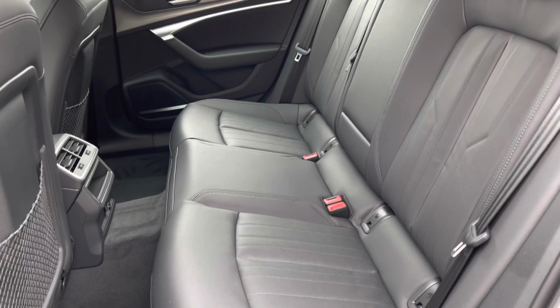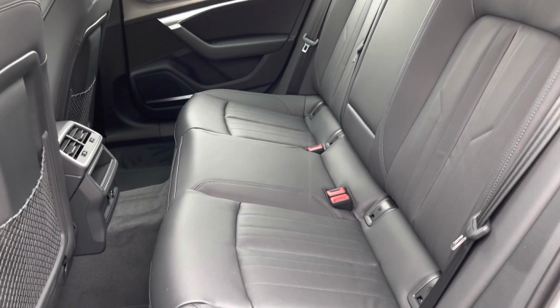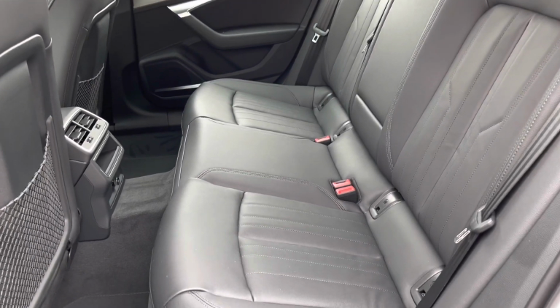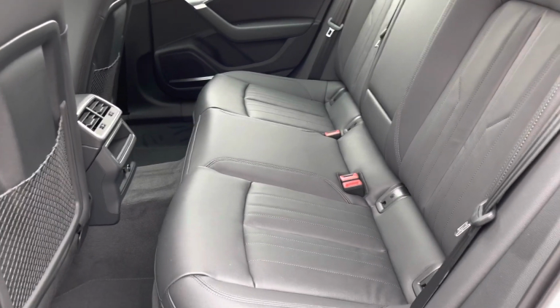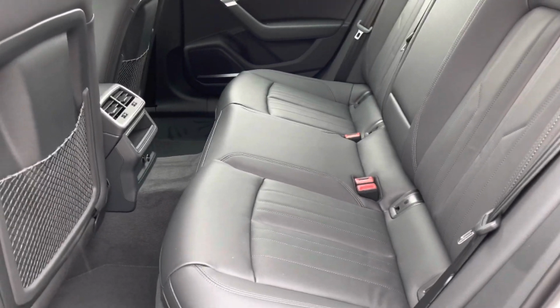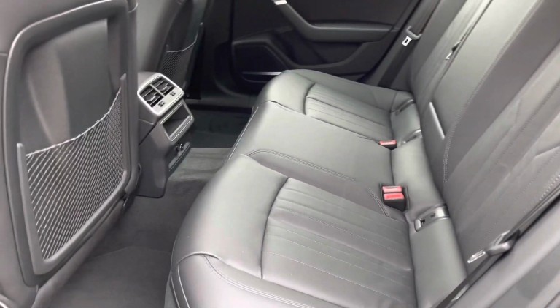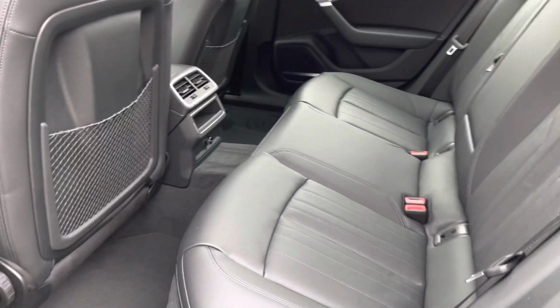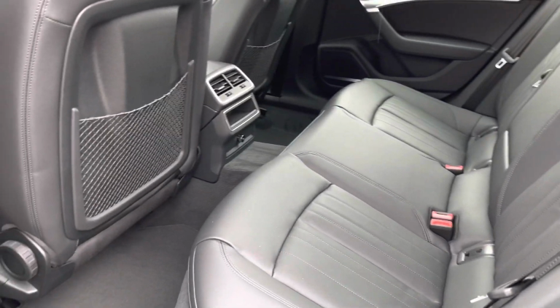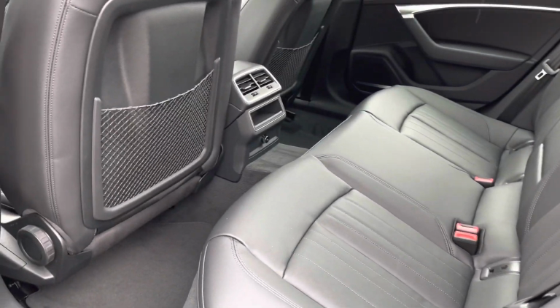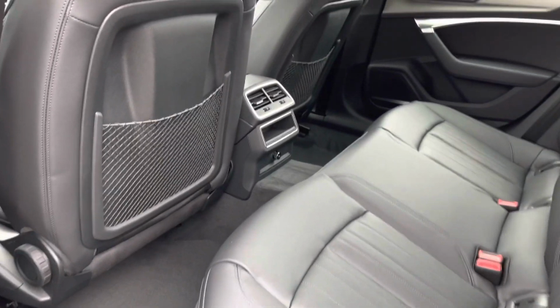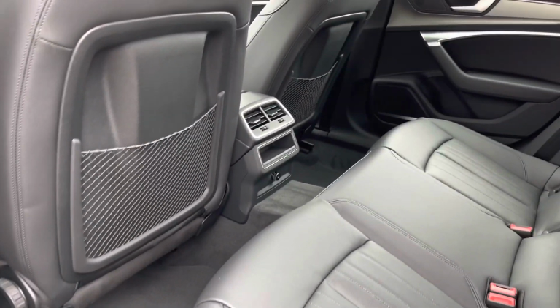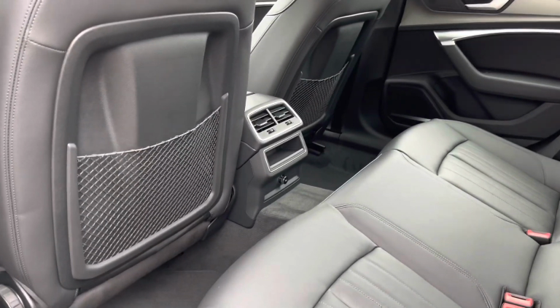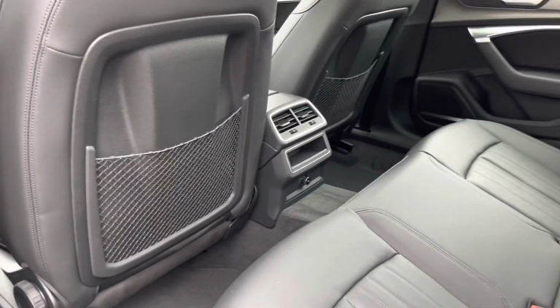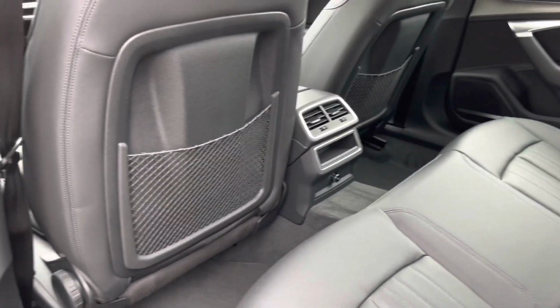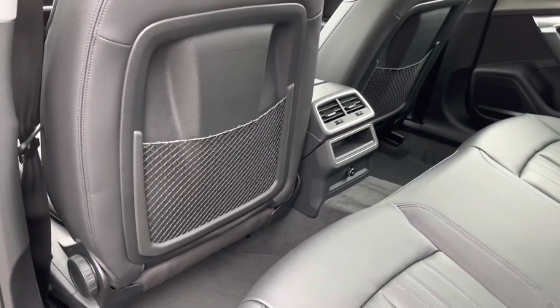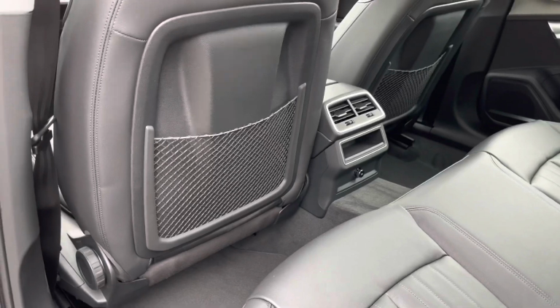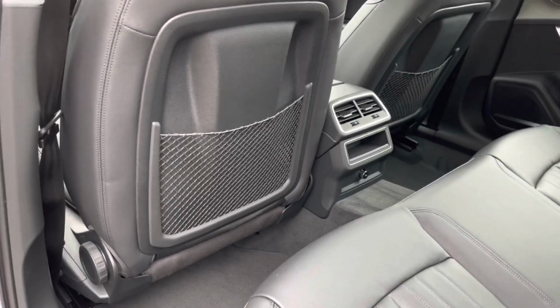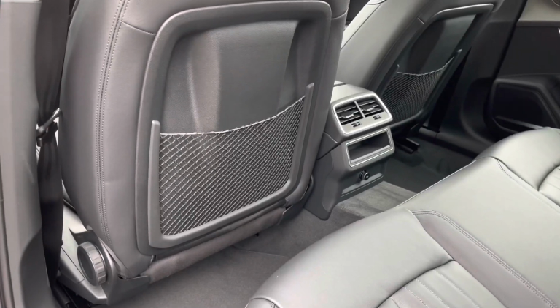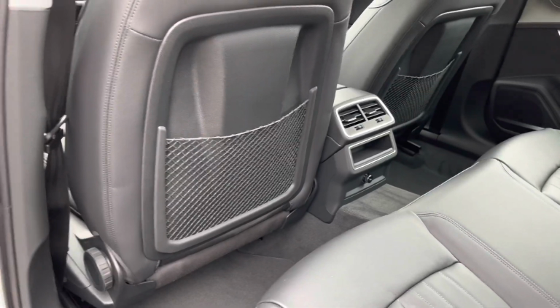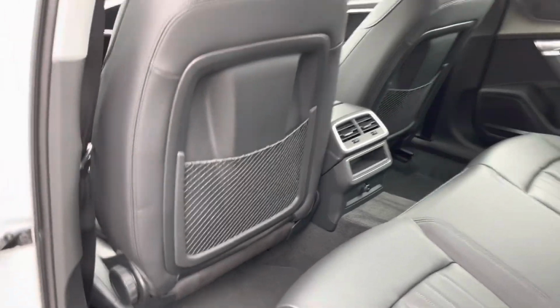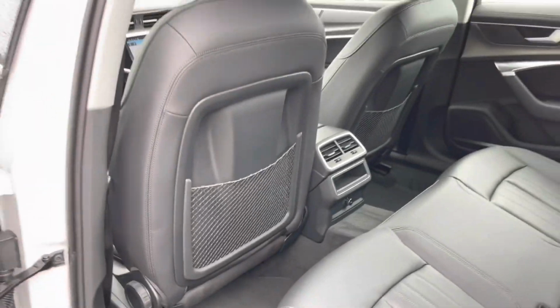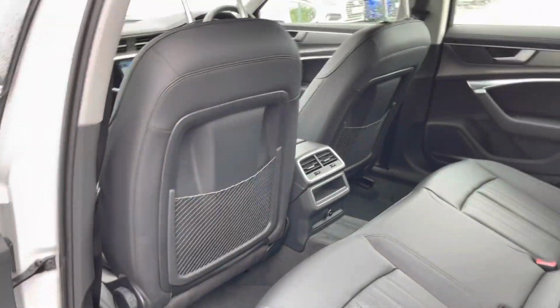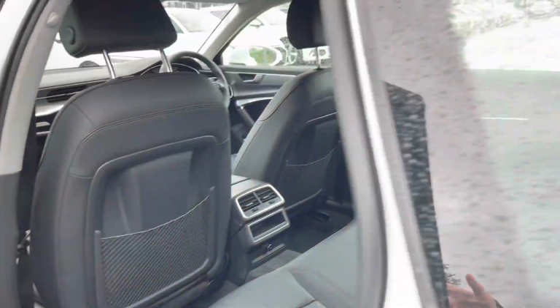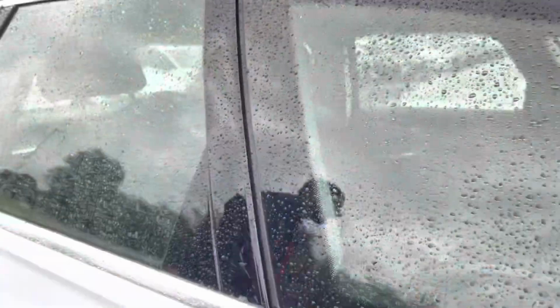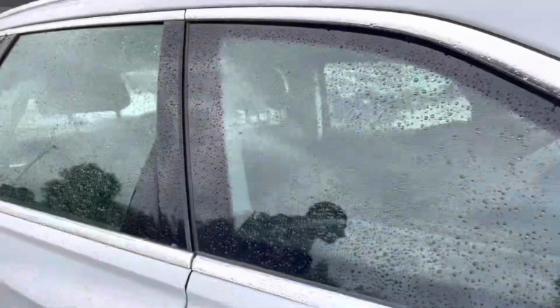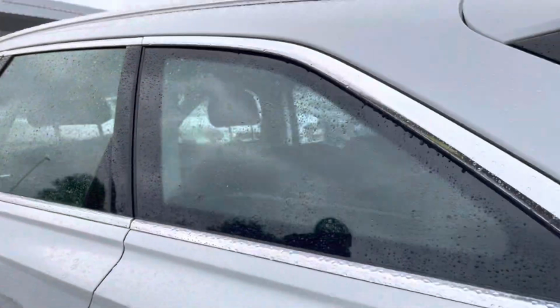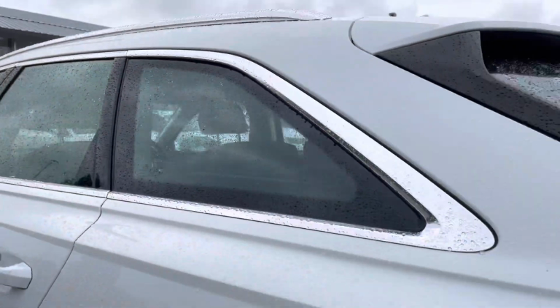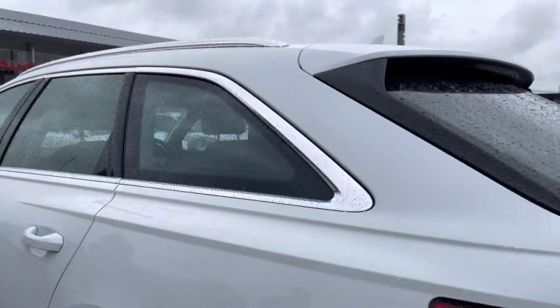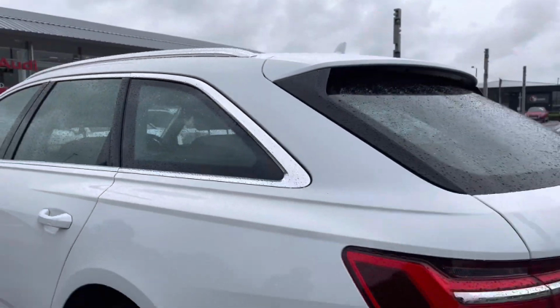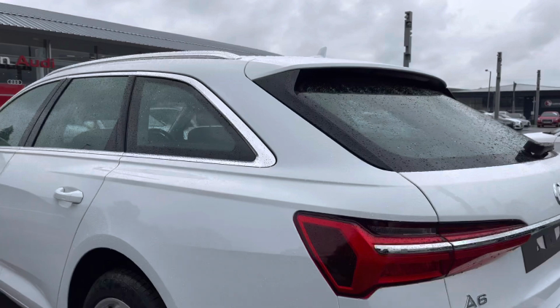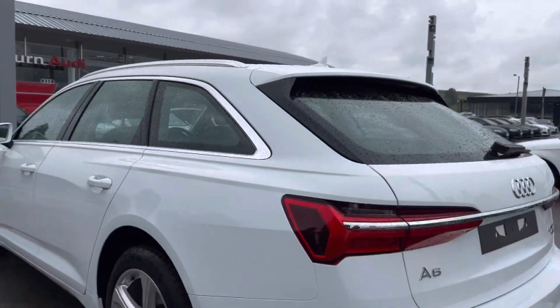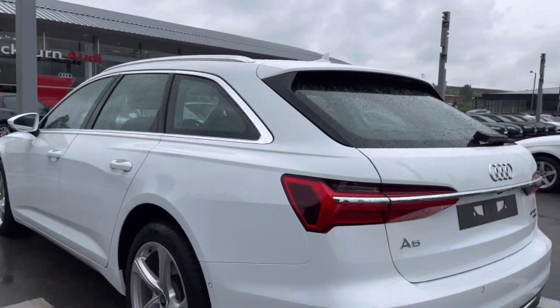The centre armrest as well as isofix points mean the little ones will be safe at all times. Storage at the back of the front seats as well as charging points, so they'll never be left without their favourite devices.